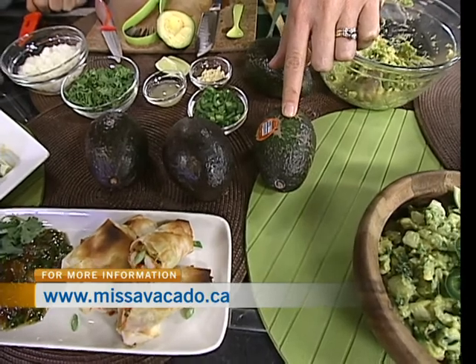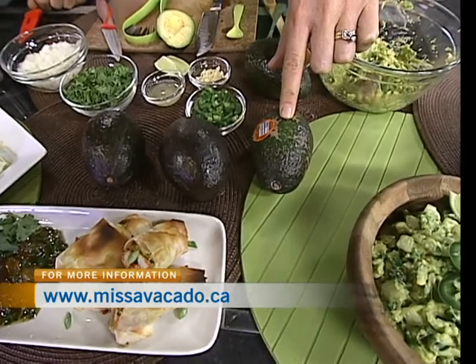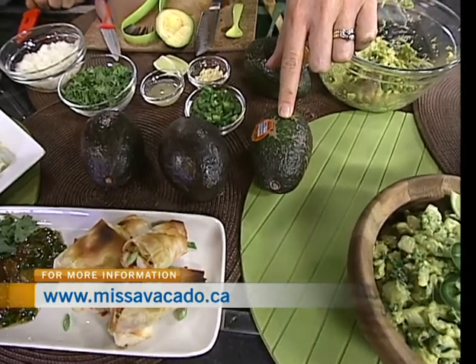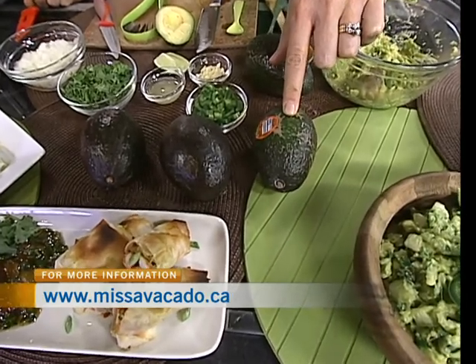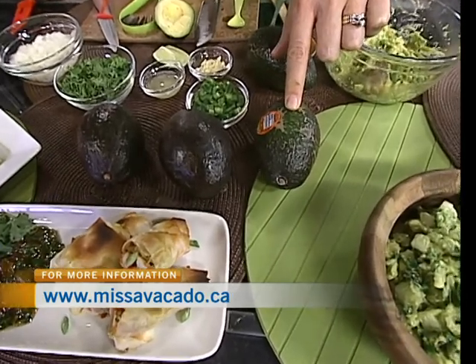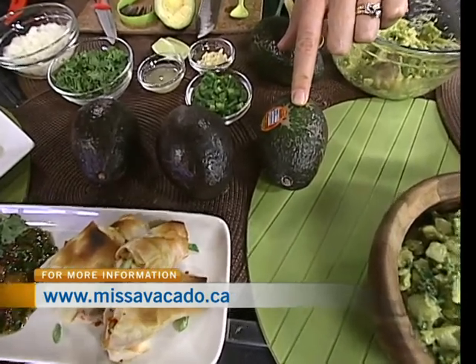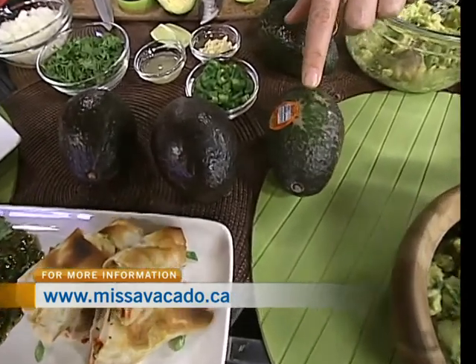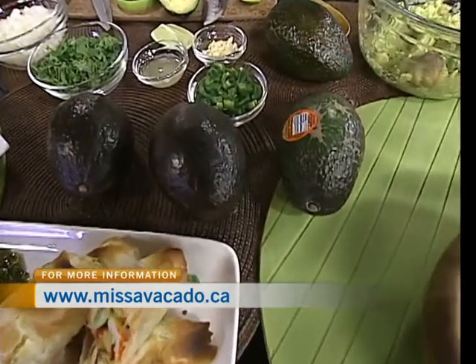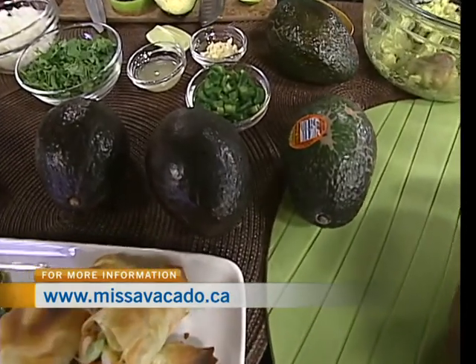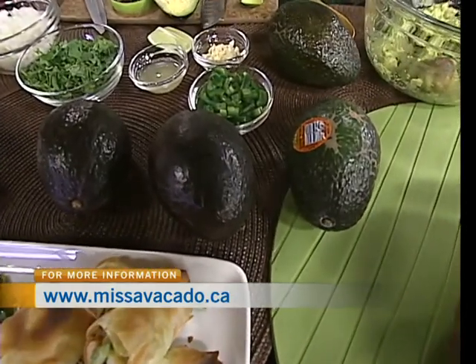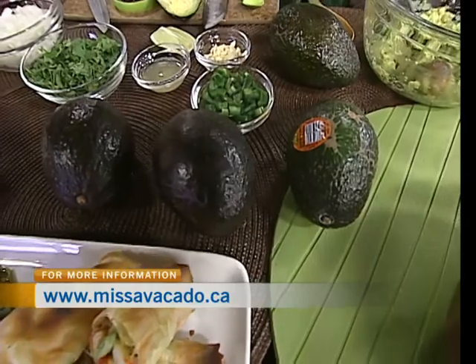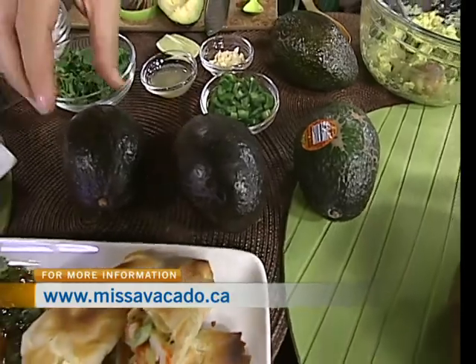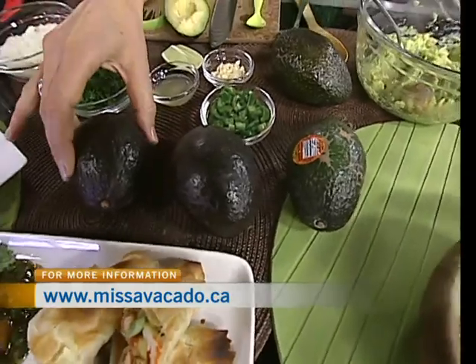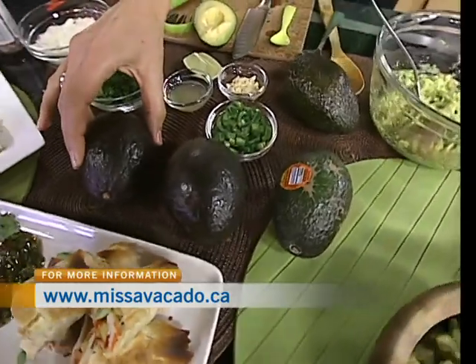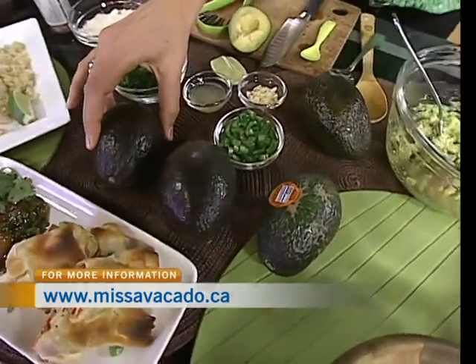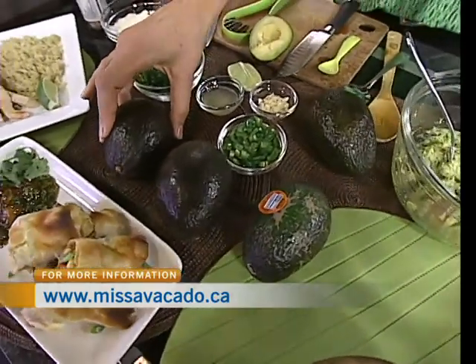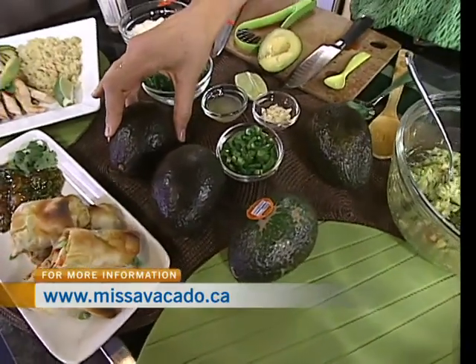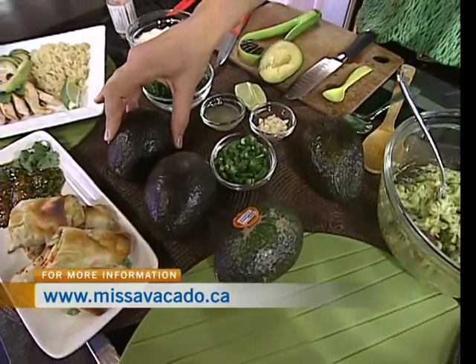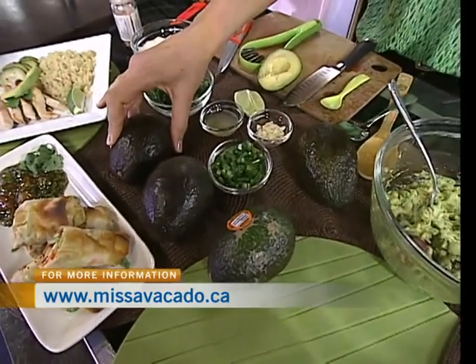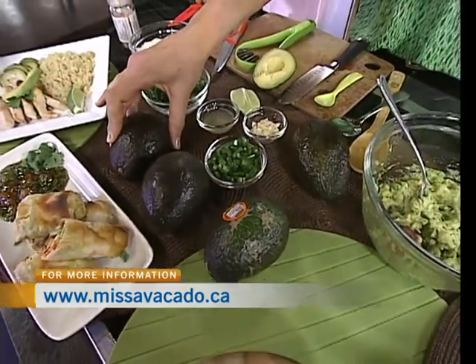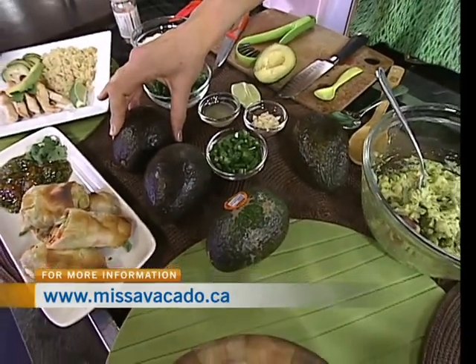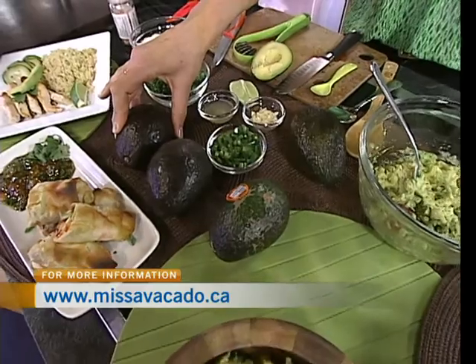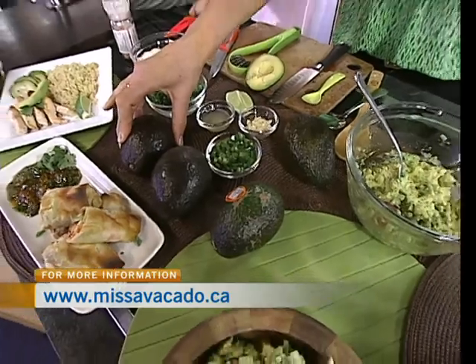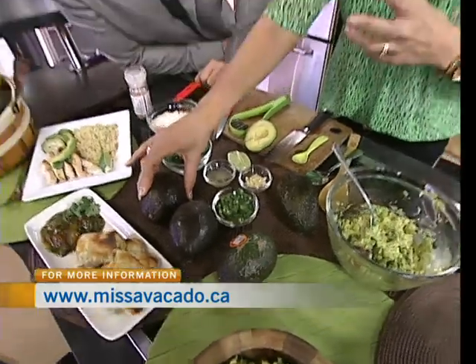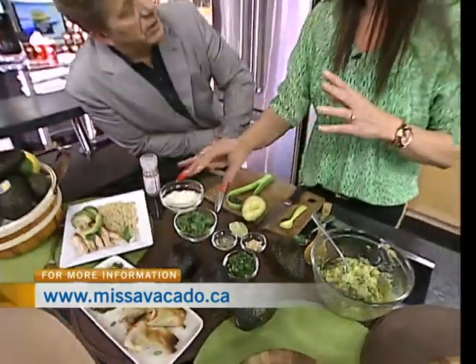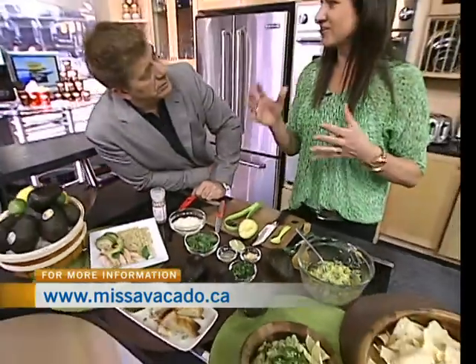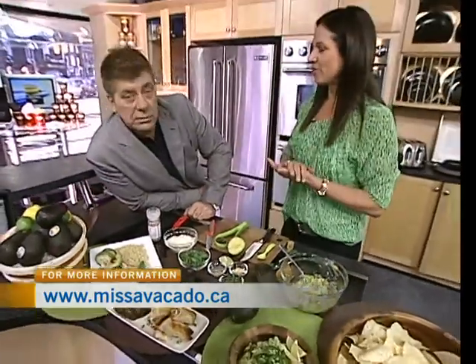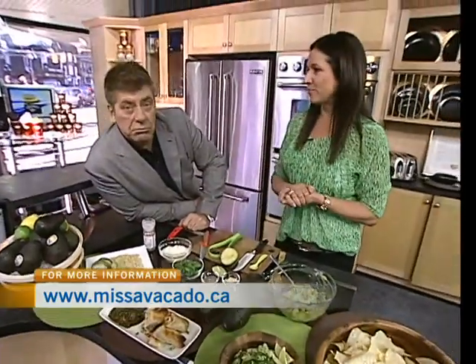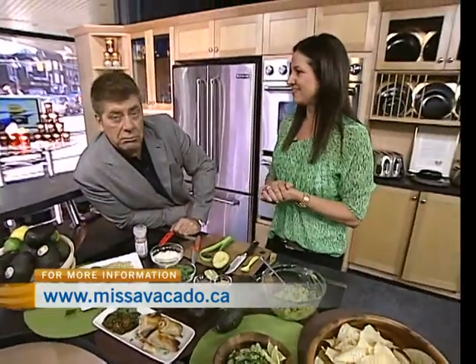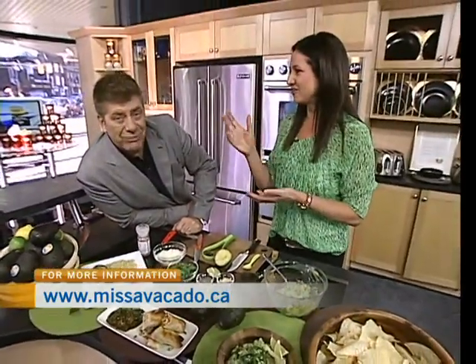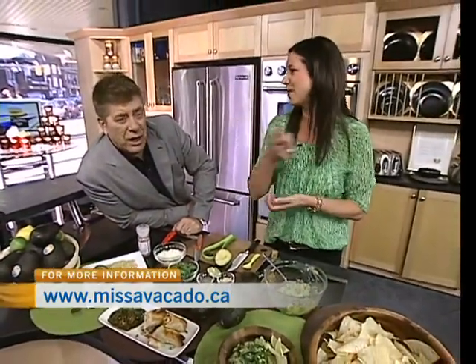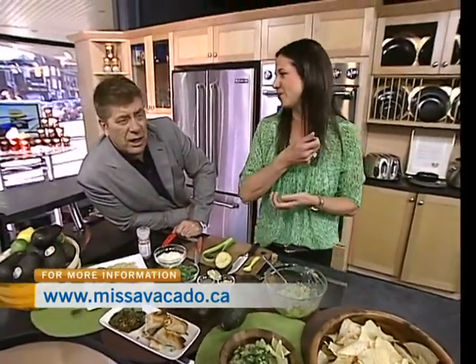They're a fruit, and they continue to ripen off the tree, so we're really lucky that way. If they become ripe and dark and you're not quite ready to eat them, you can pop them in the refrigerator for up to four days. That will stop the ripening process, and then you can just pull them out whenever you want.